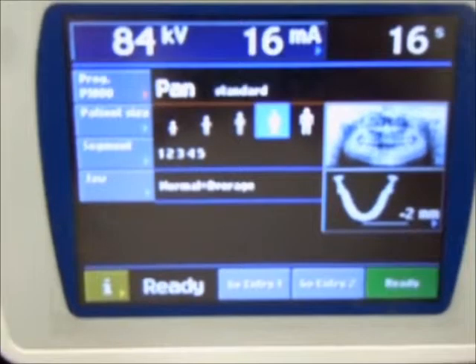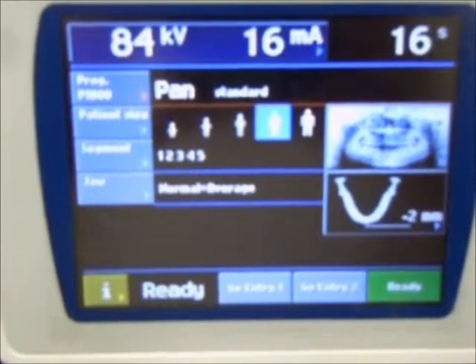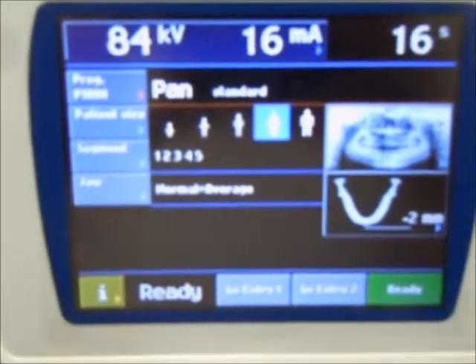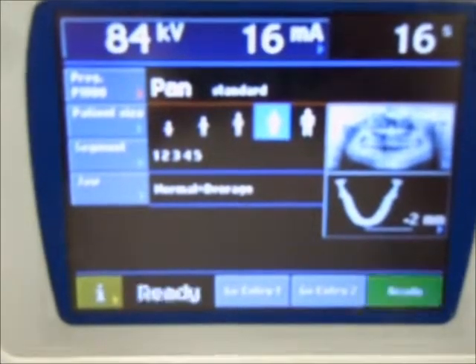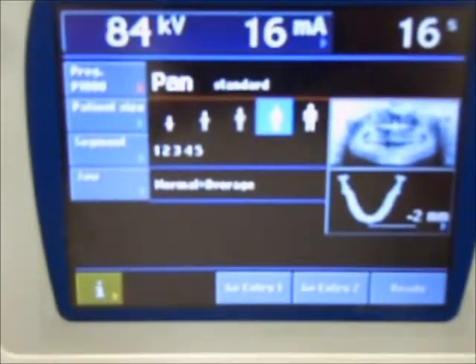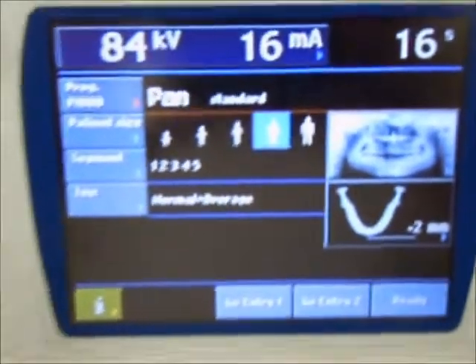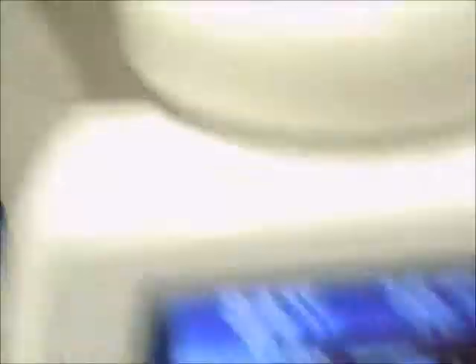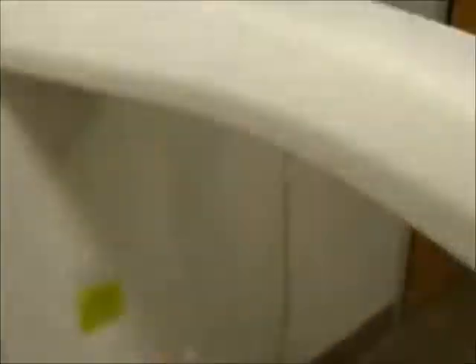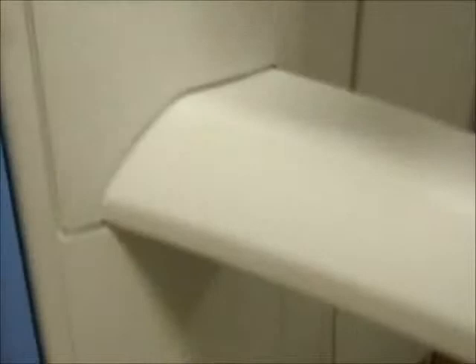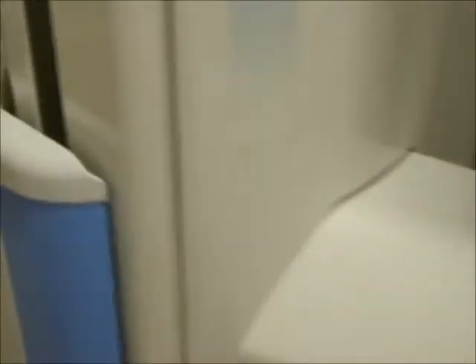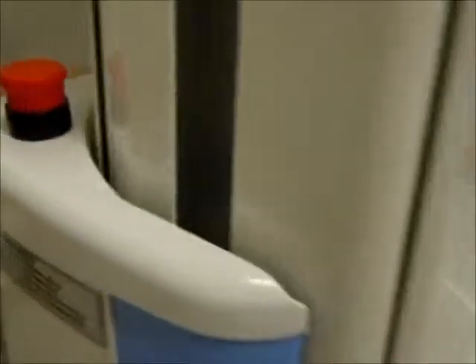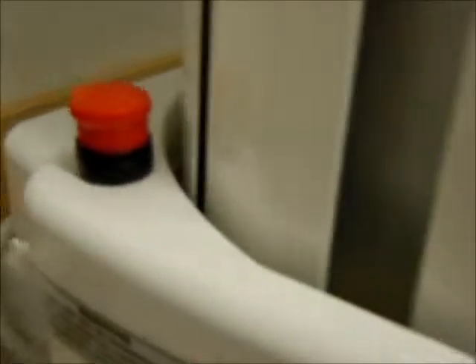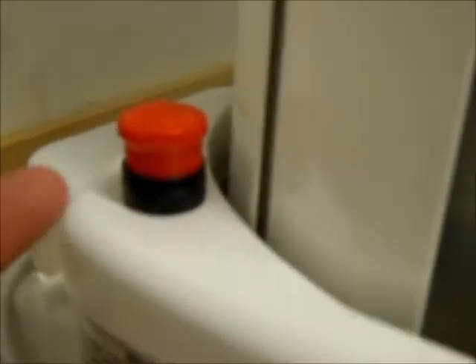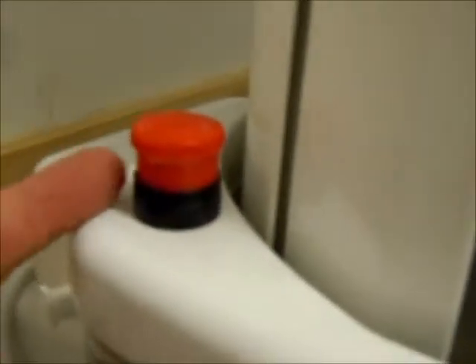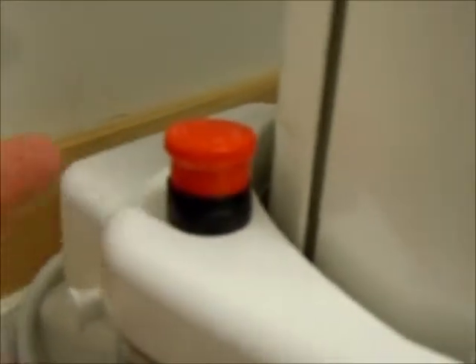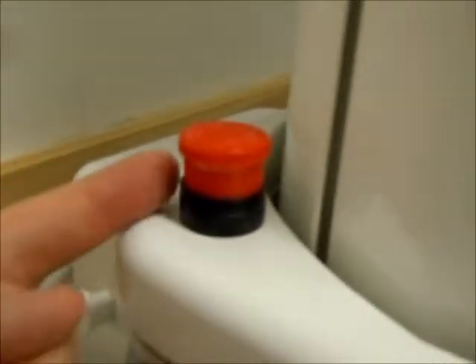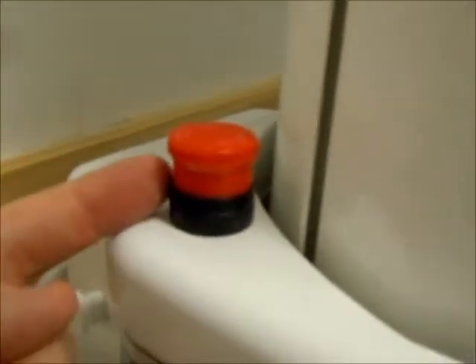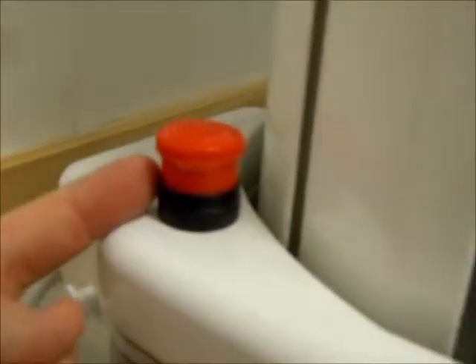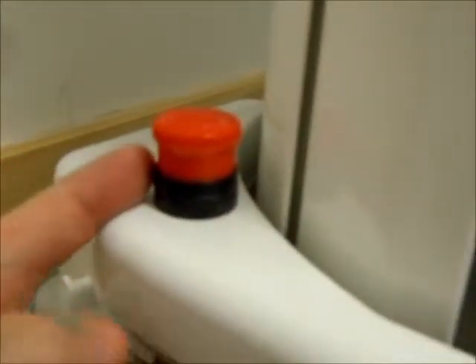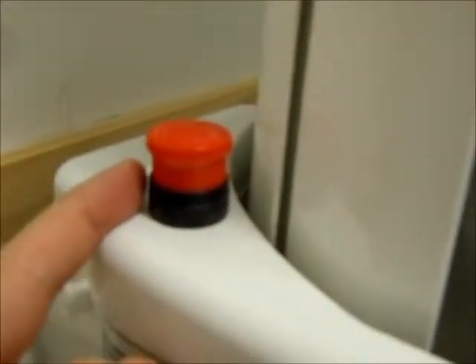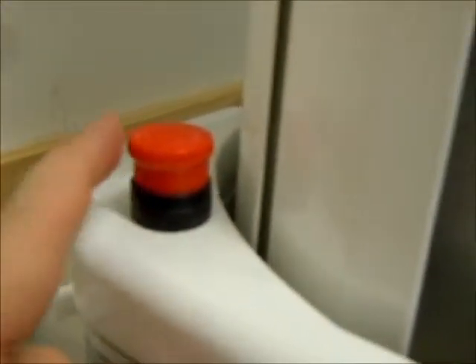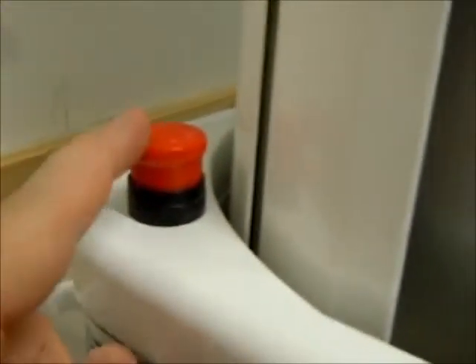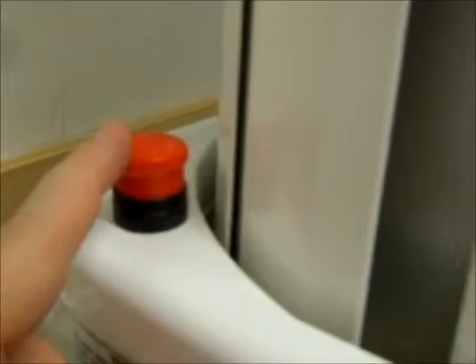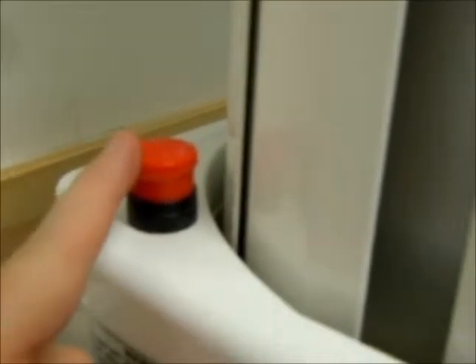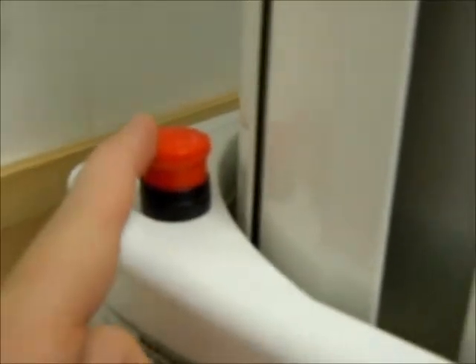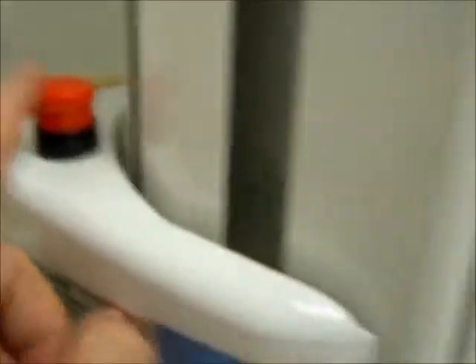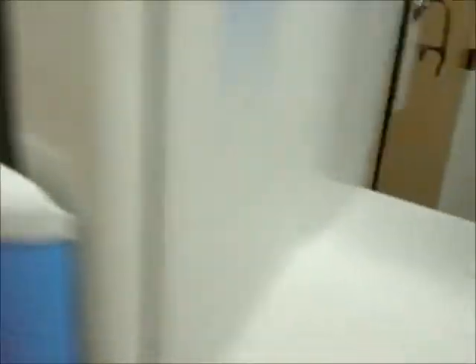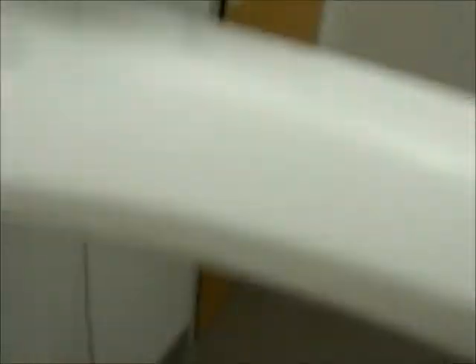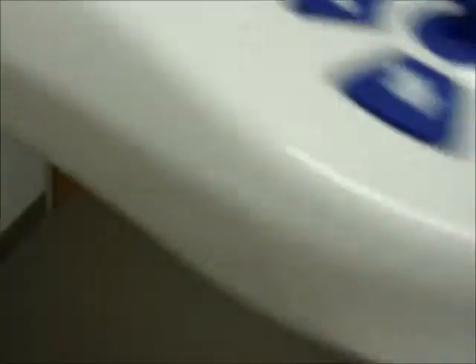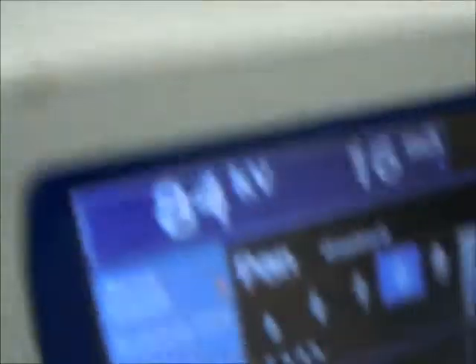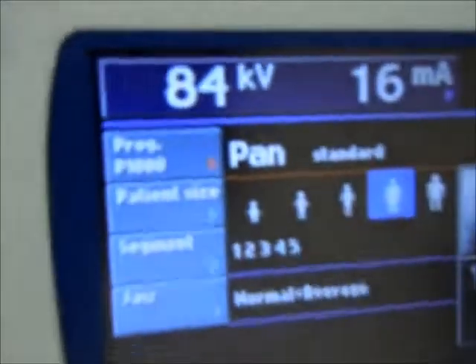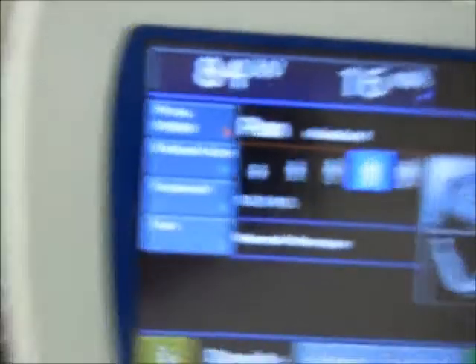Testing the emergency stop switch. Here on the rear, we have an emergency stop button, which when activated, stops all x-rays. We'll test that now.